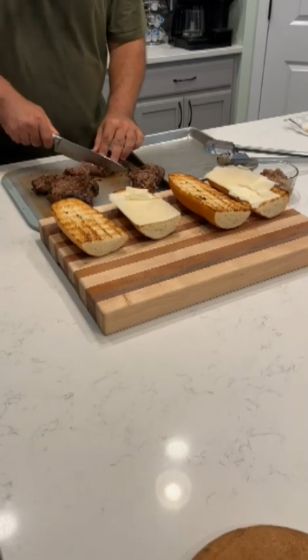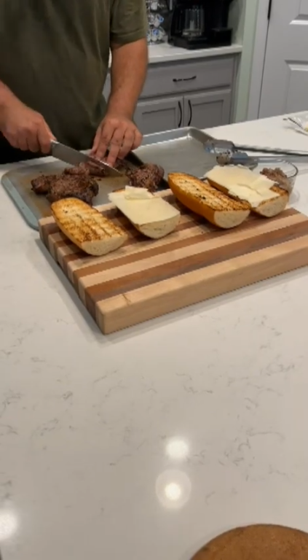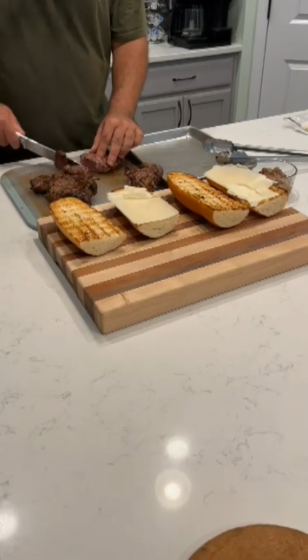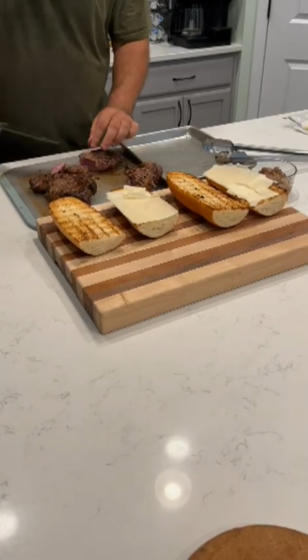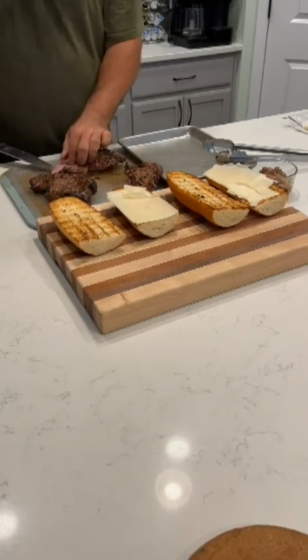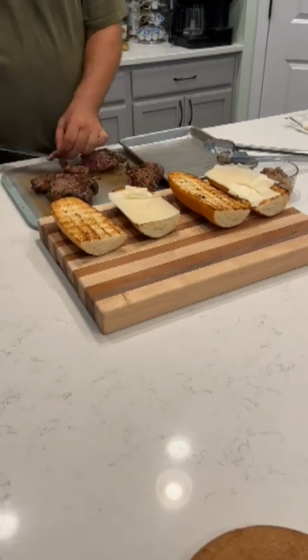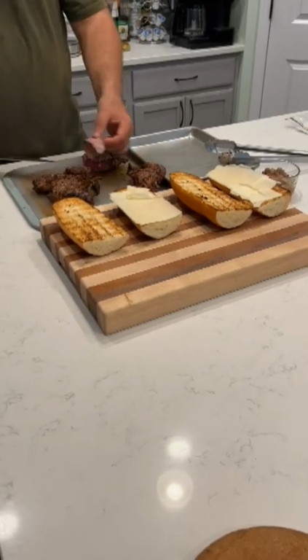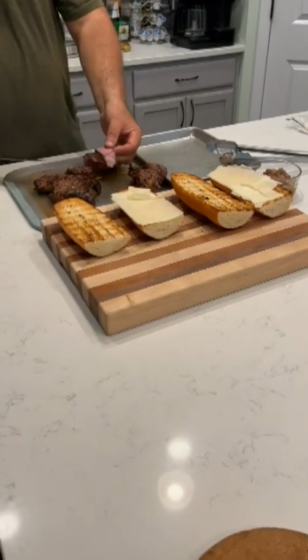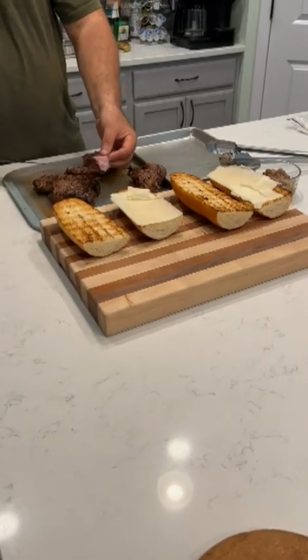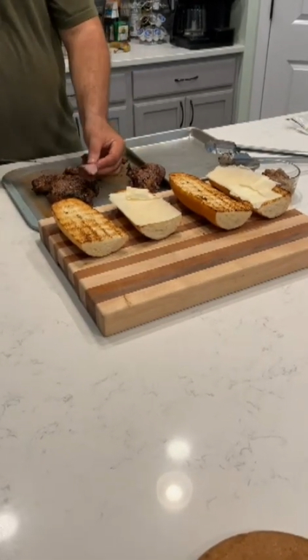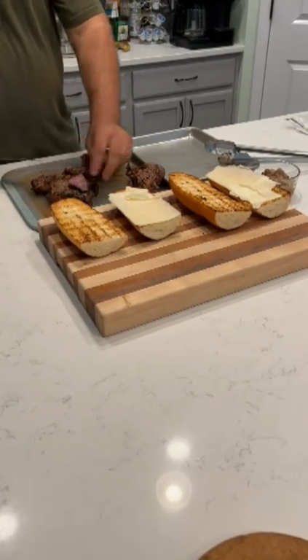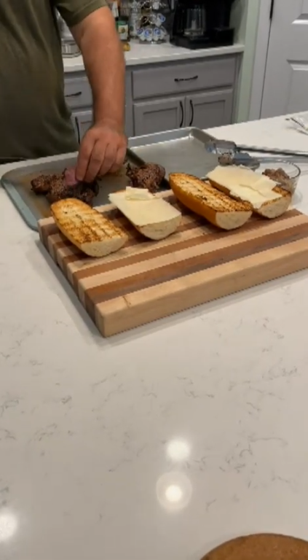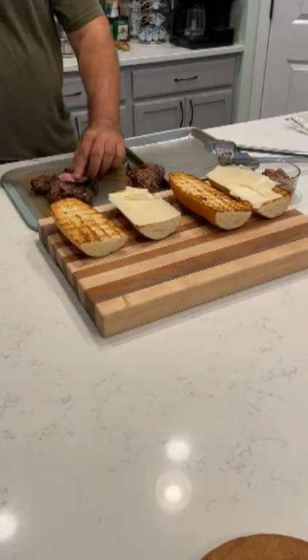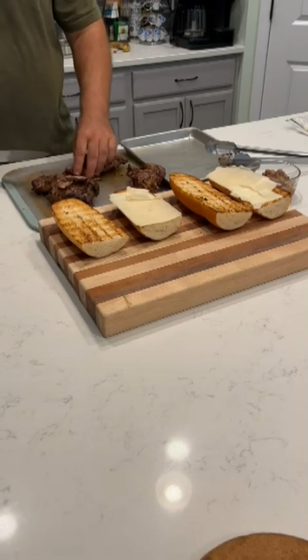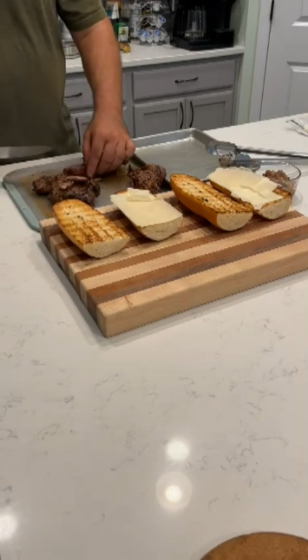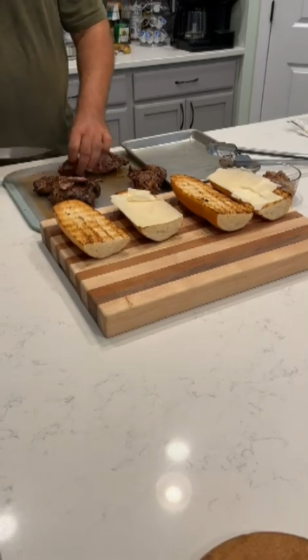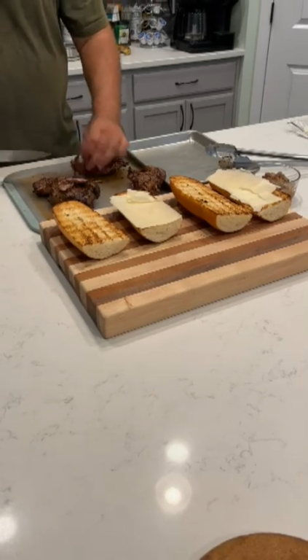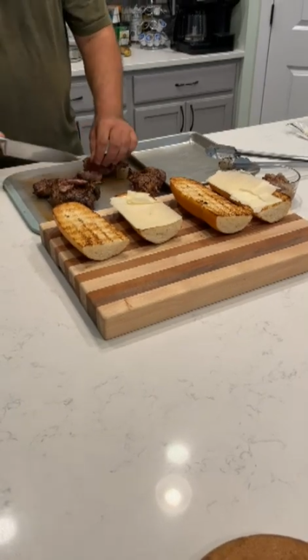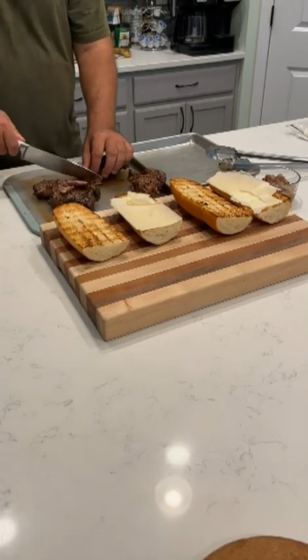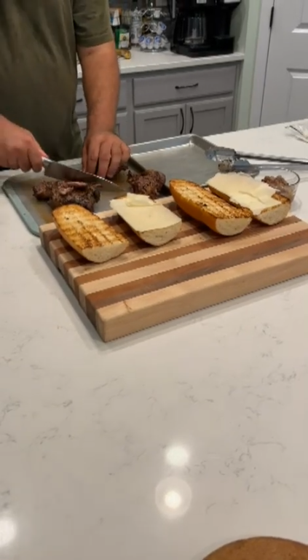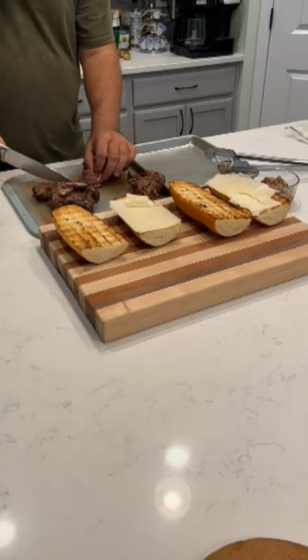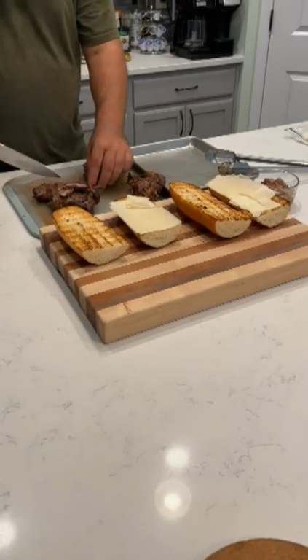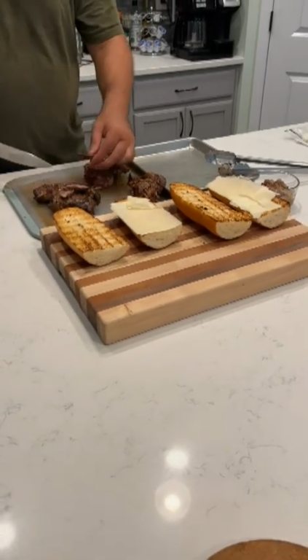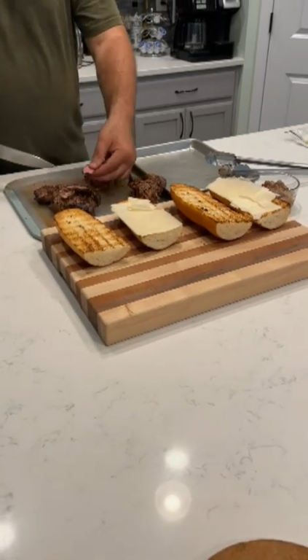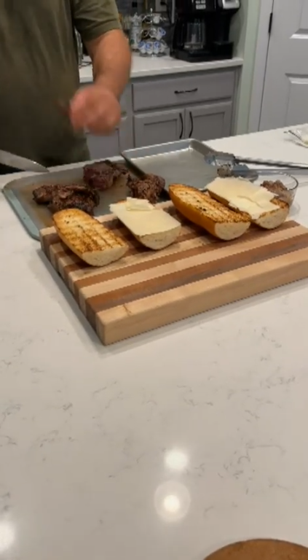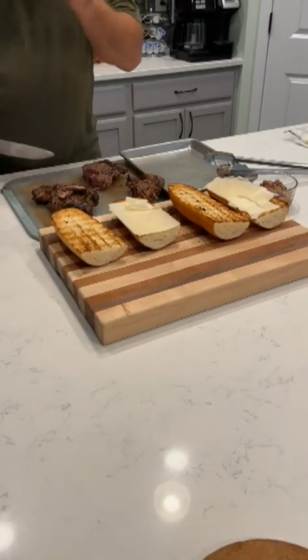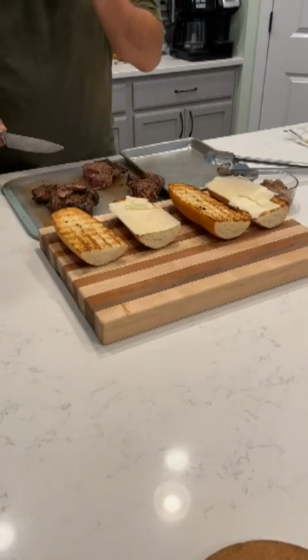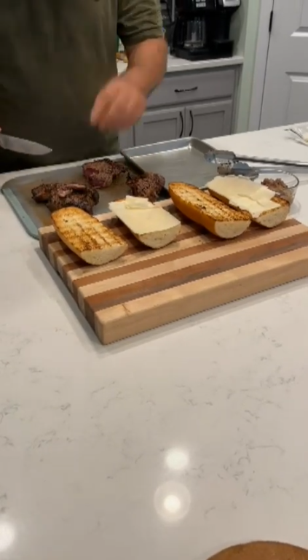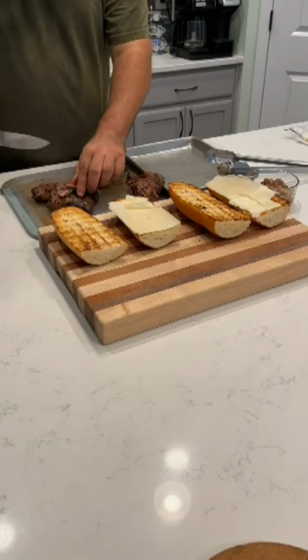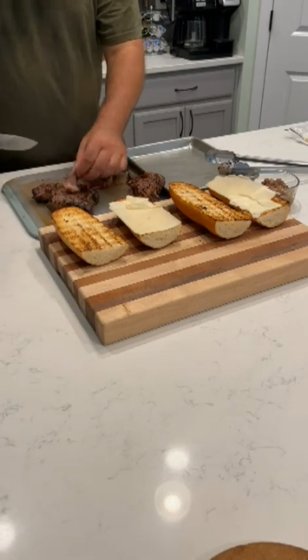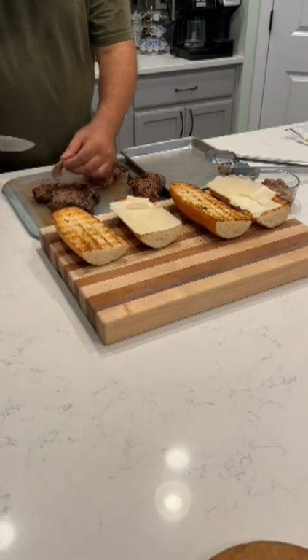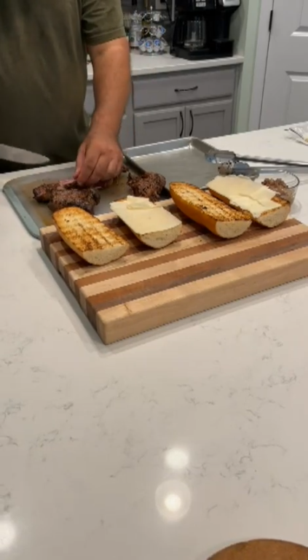Let's see what we've got here — there you go, this size, perfect medium rare. See what we got over here — beautiful and delicious.